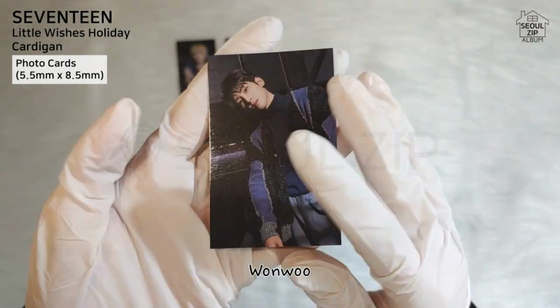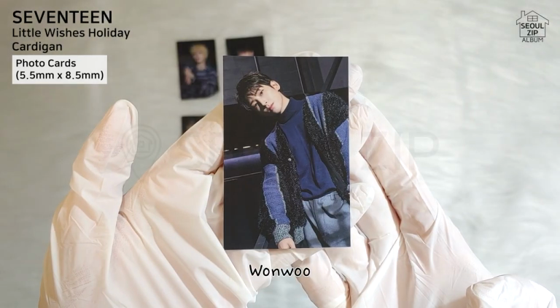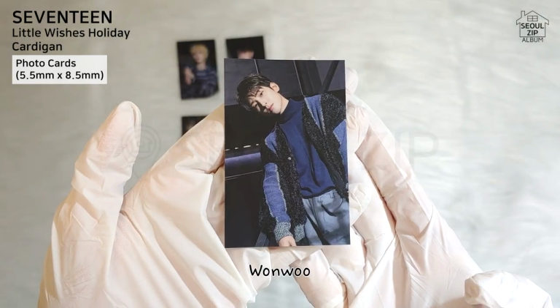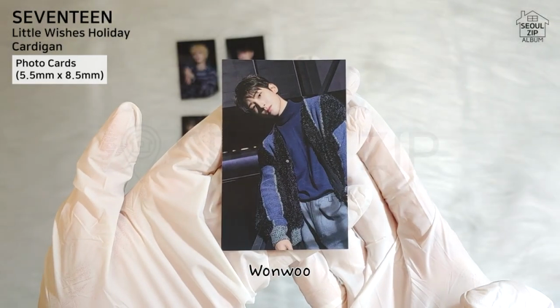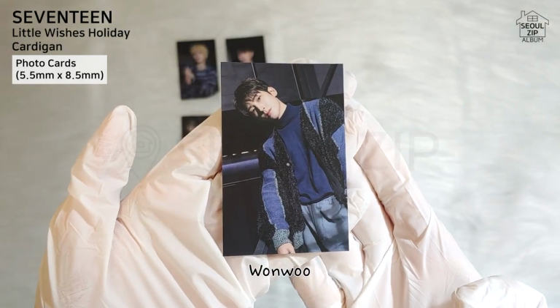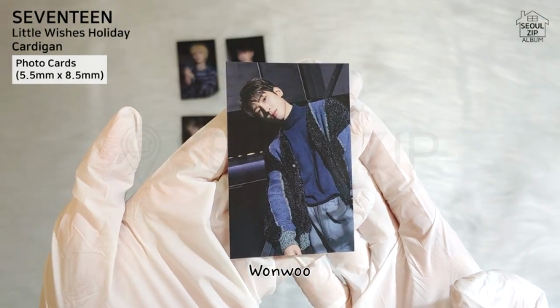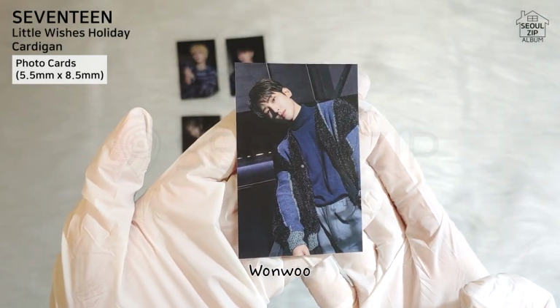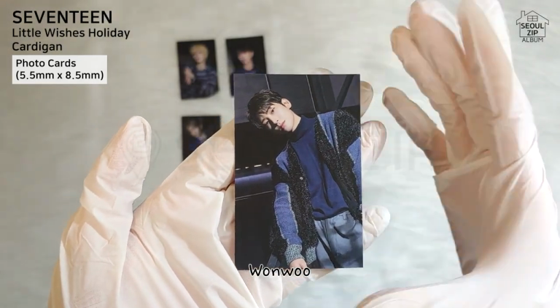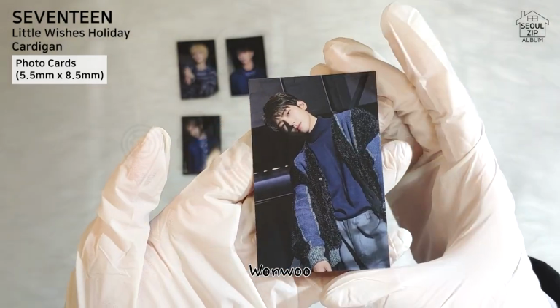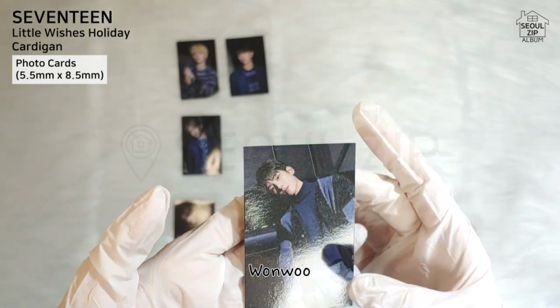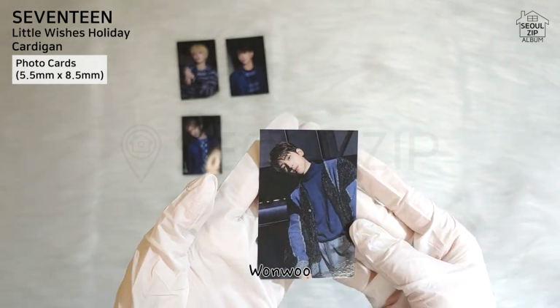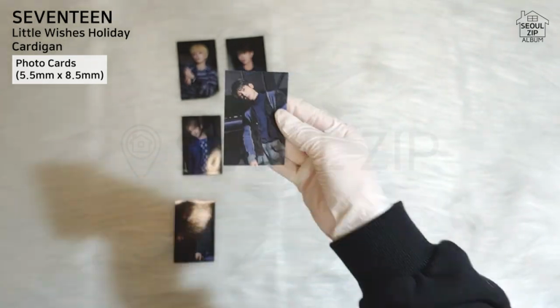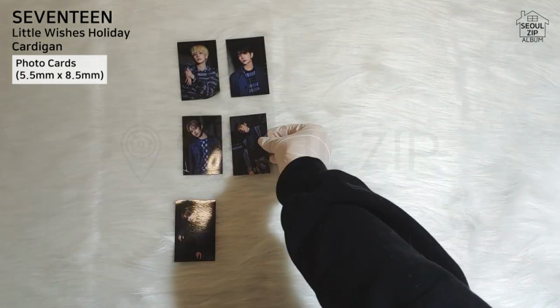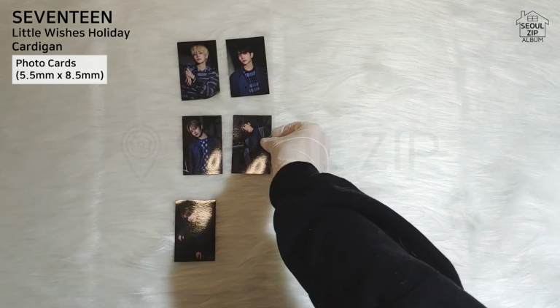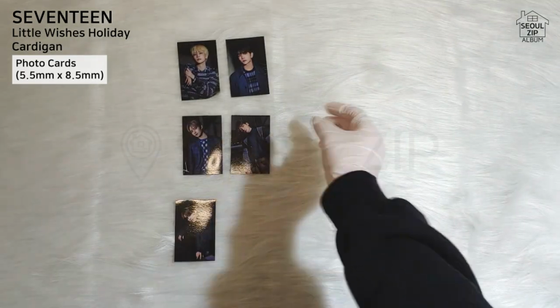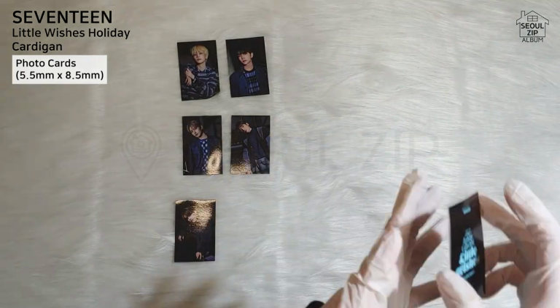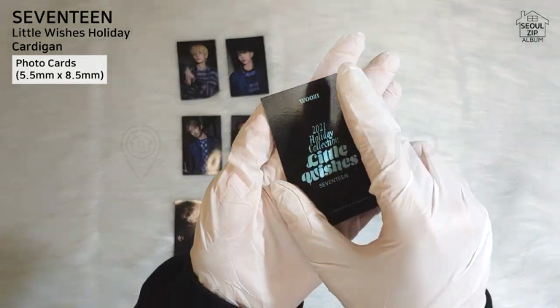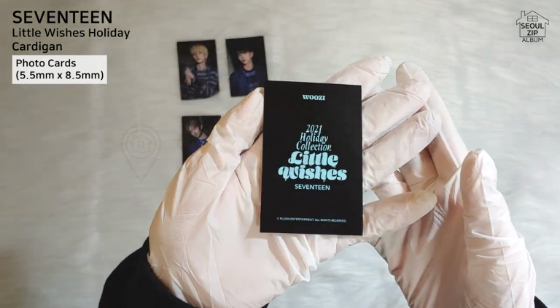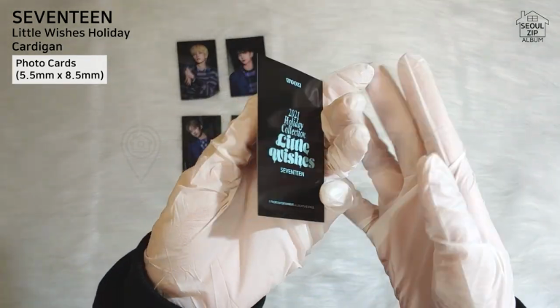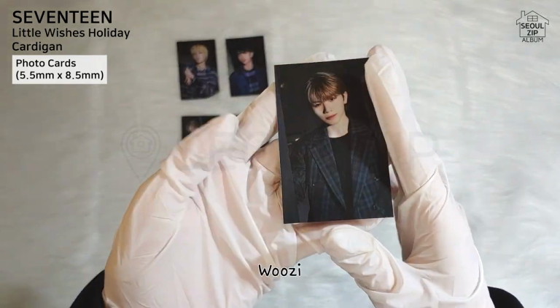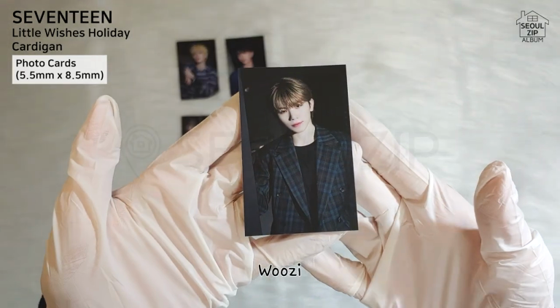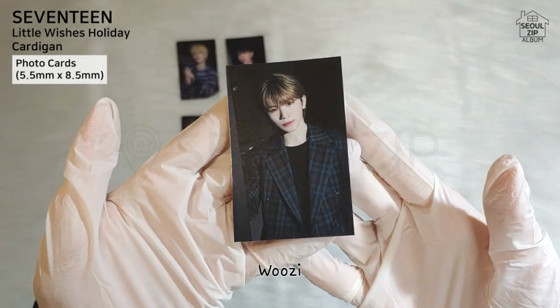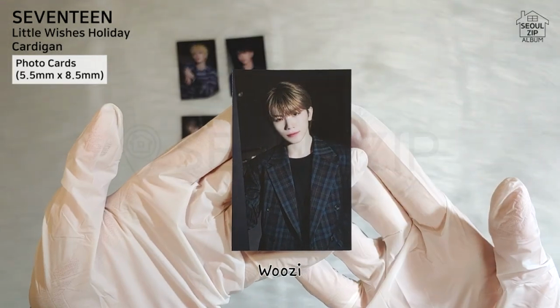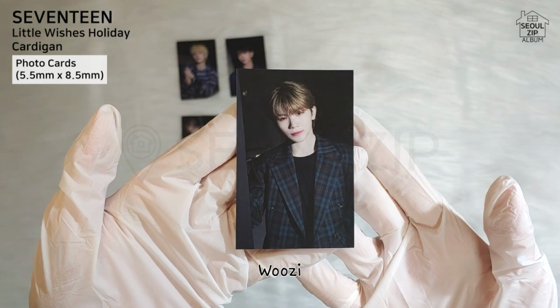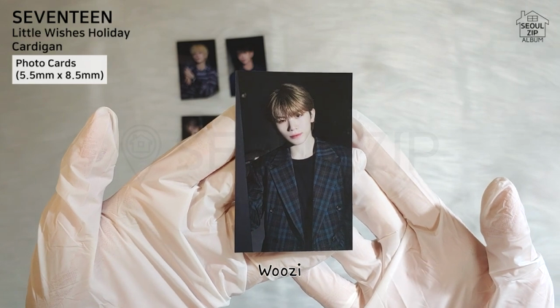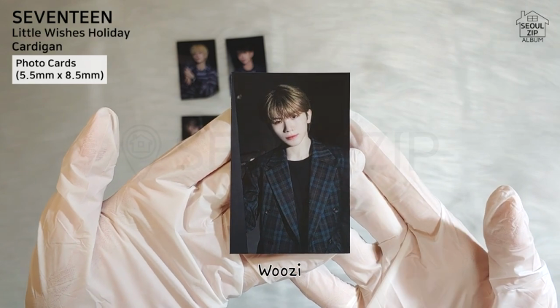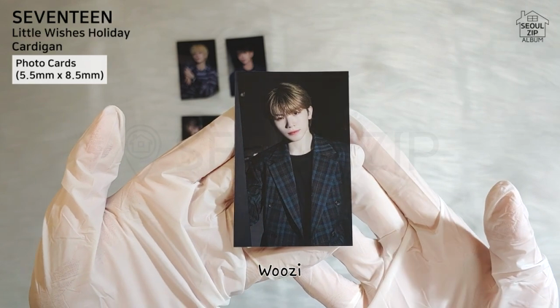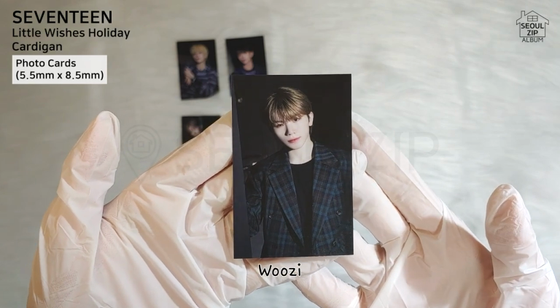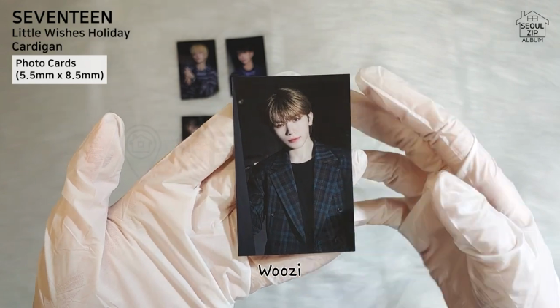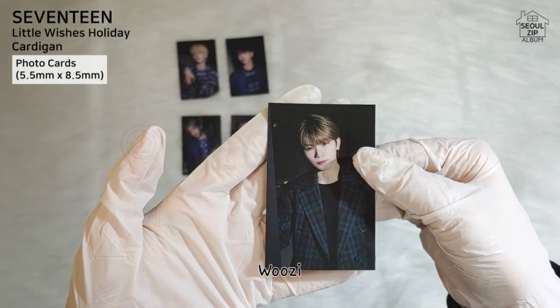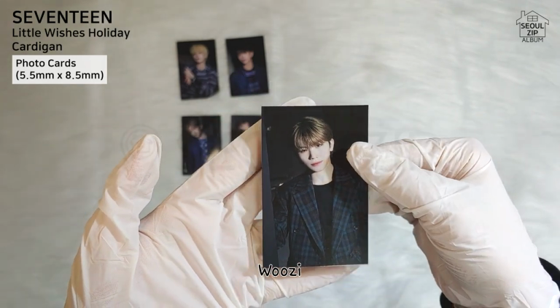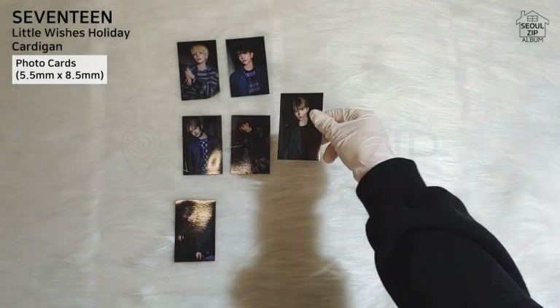Wonwoo — his cardigan looks too patchwork-ish, so this is B. Woozi — nice bright face, but he doesn't have much emotion. I give you a B.